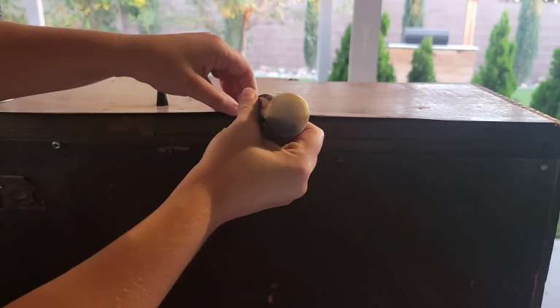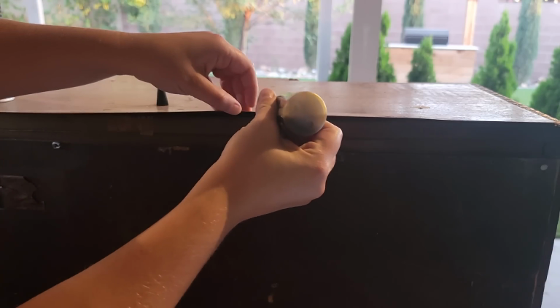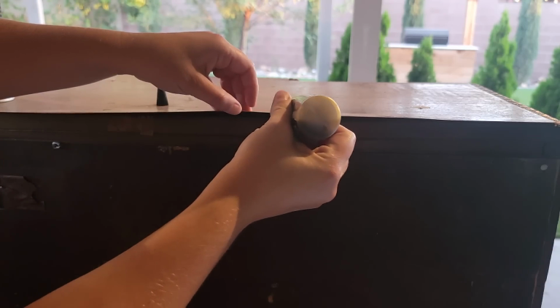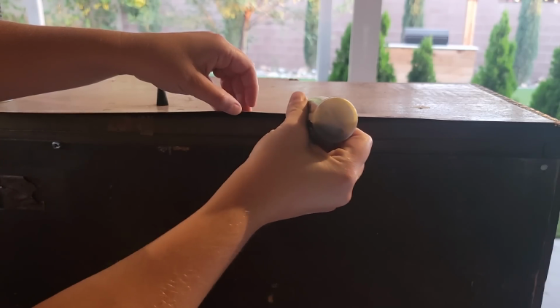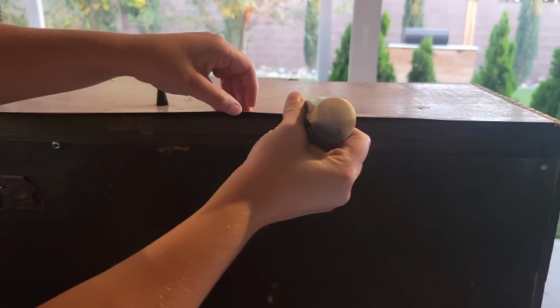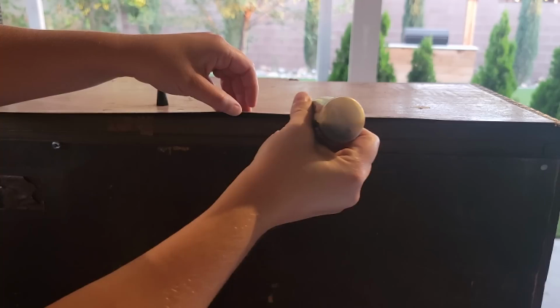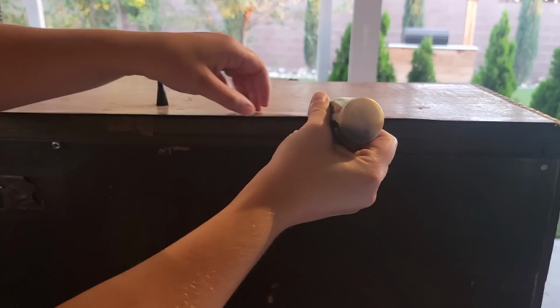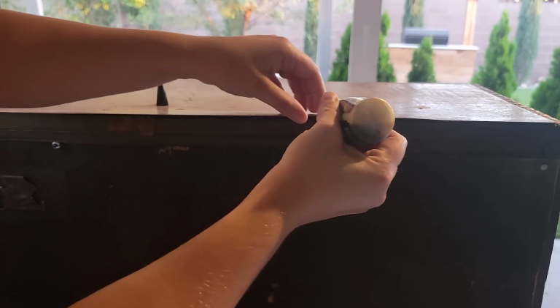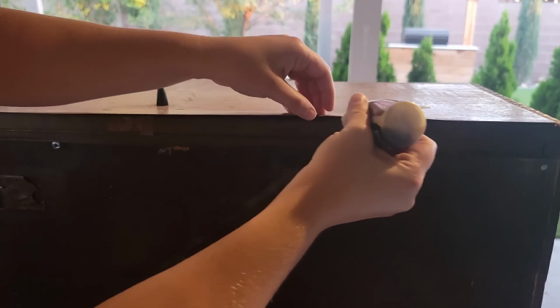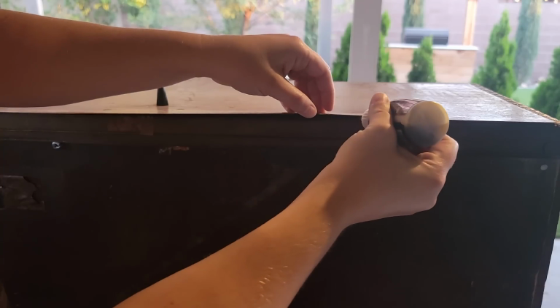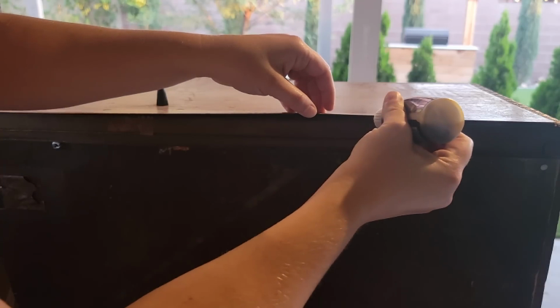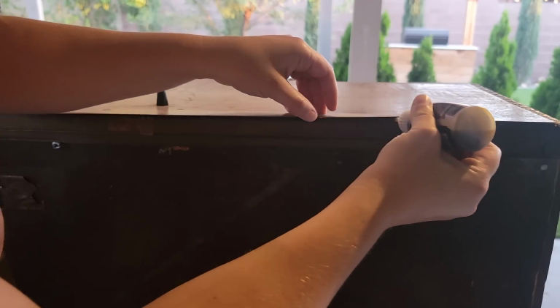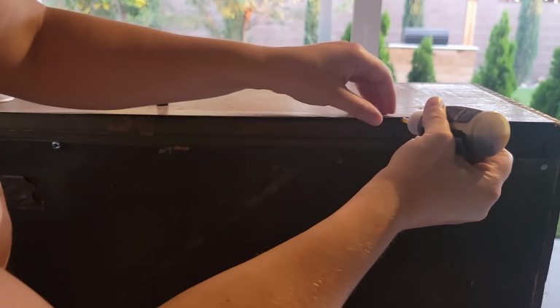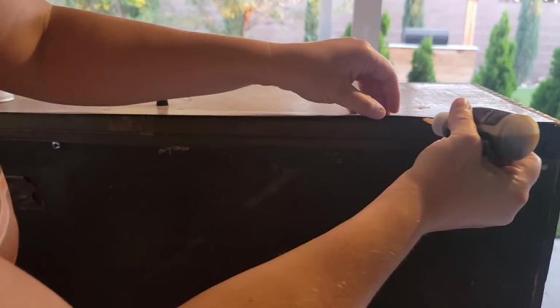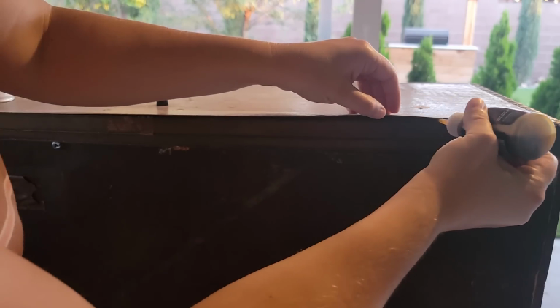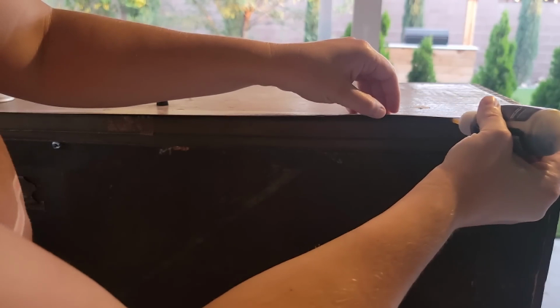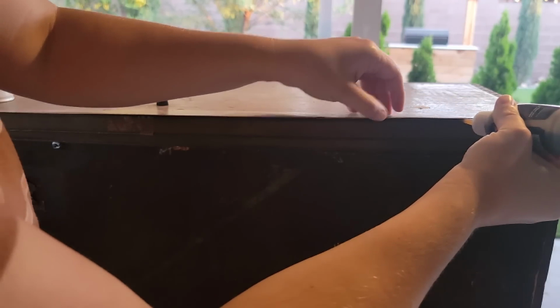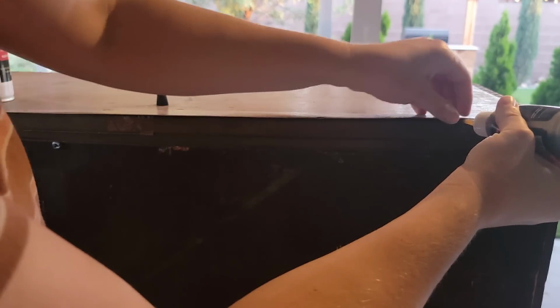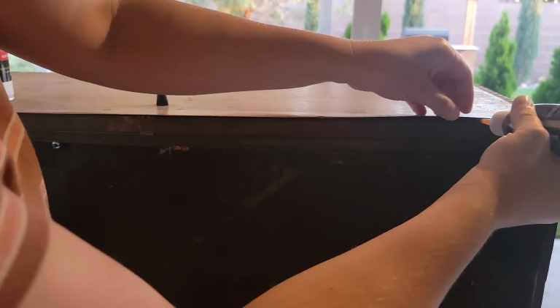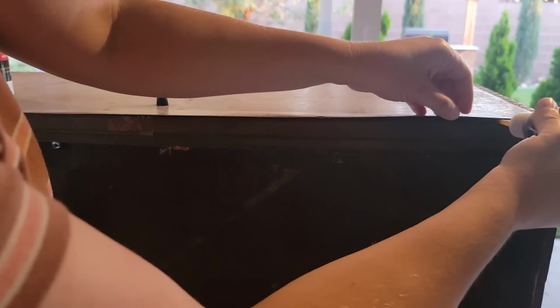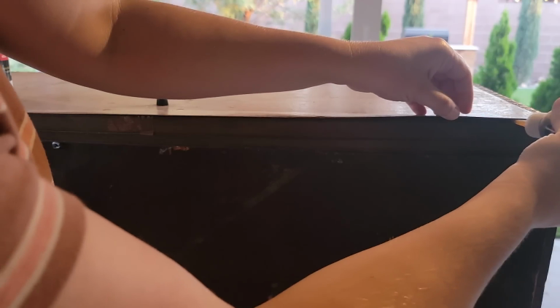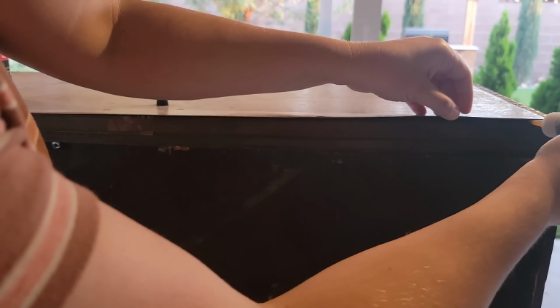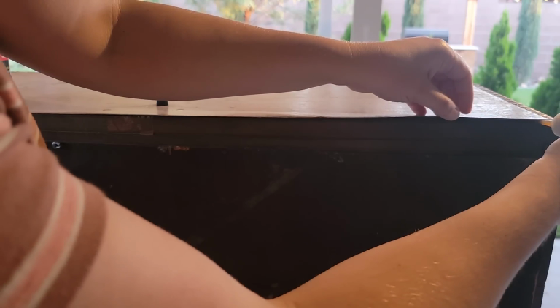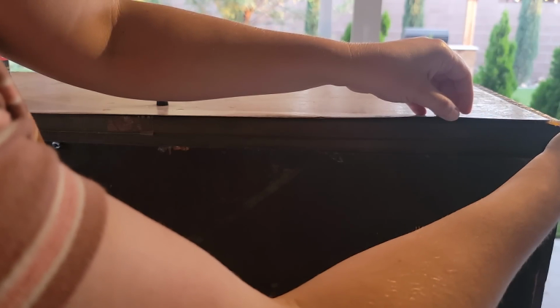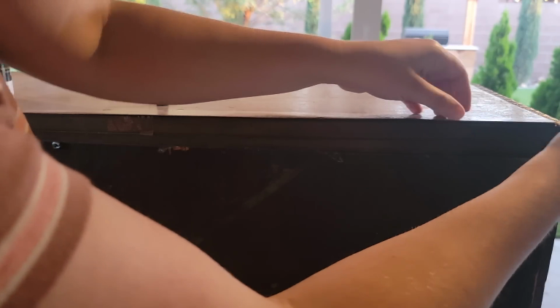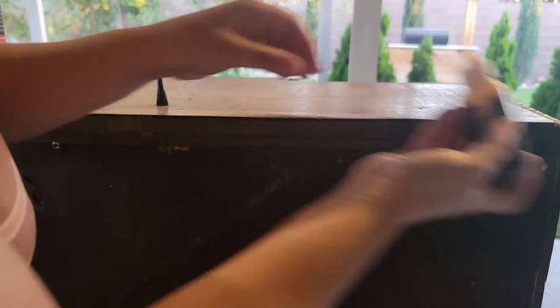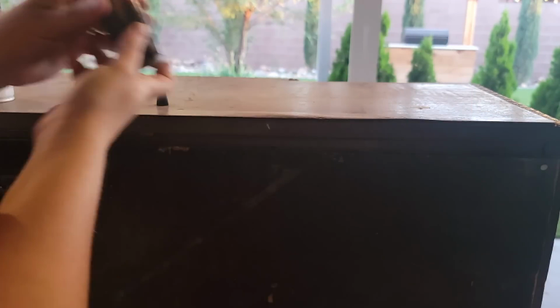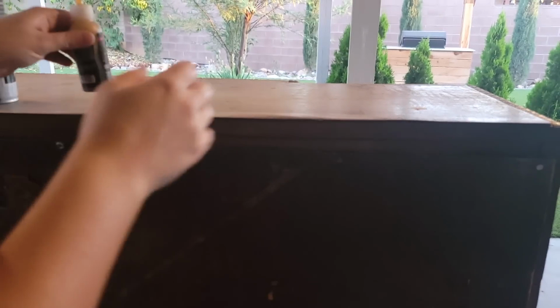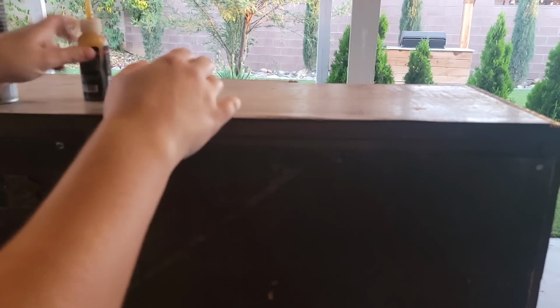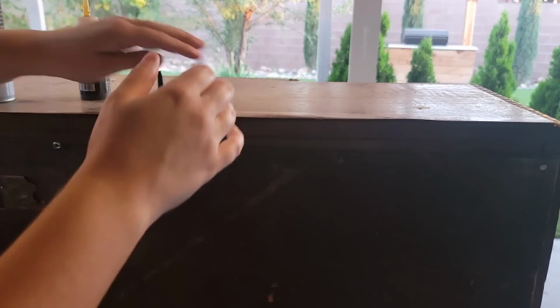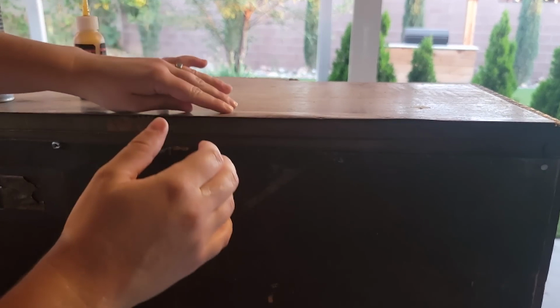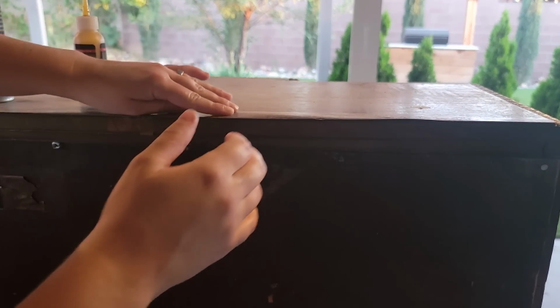I'm going to show you this clip in real time so you get an idea of how quickly the super glue dries with that spray accelerator. I'll also link this product down below in case you guys want to check it out.